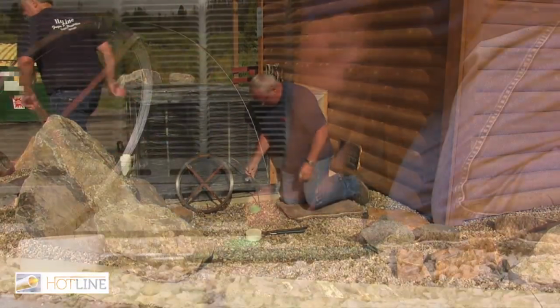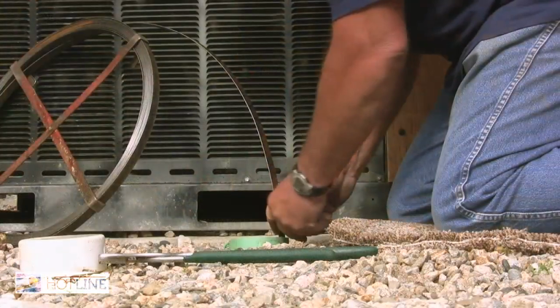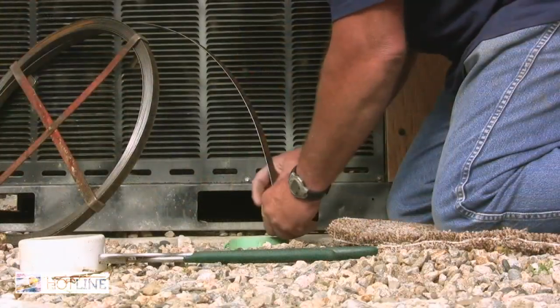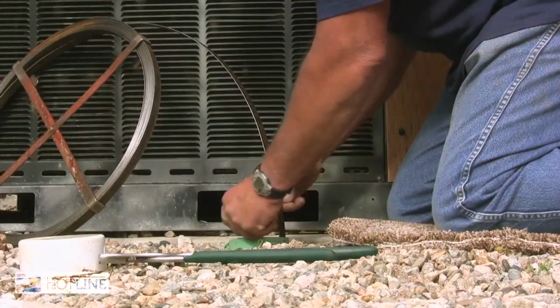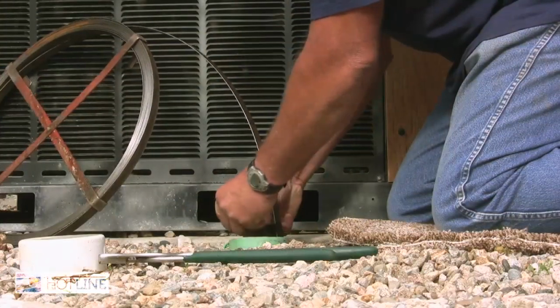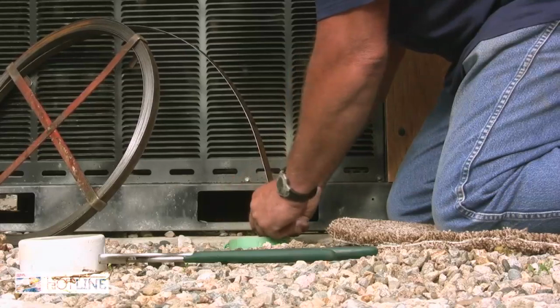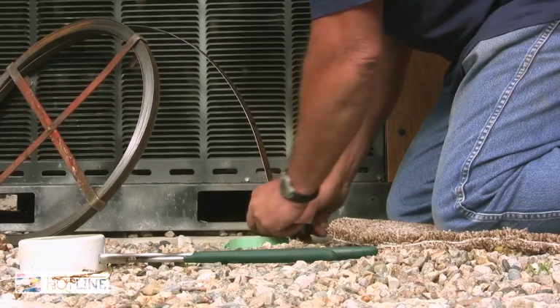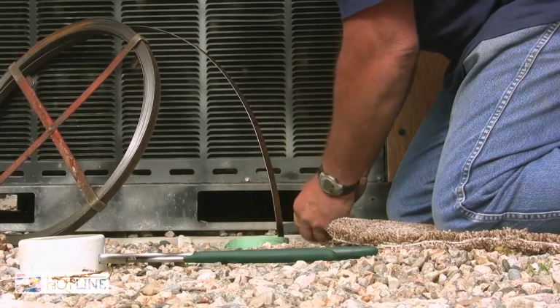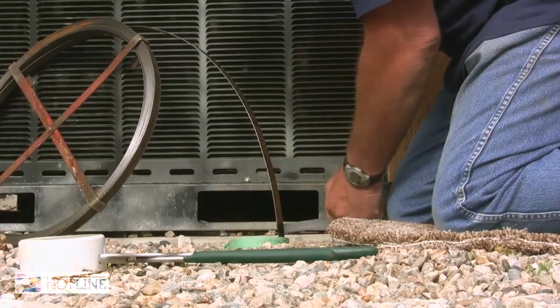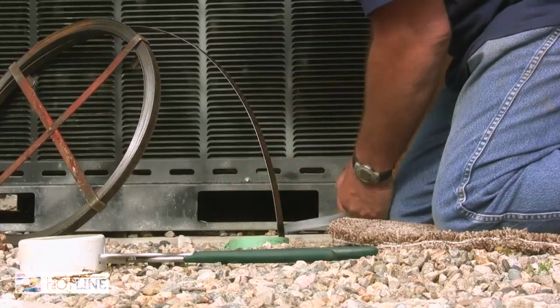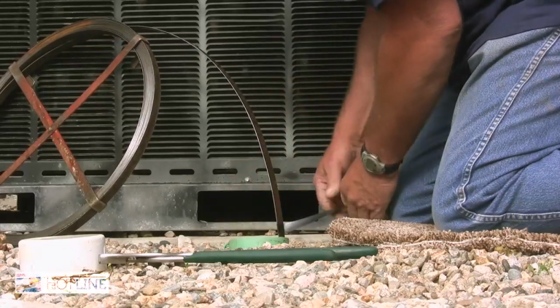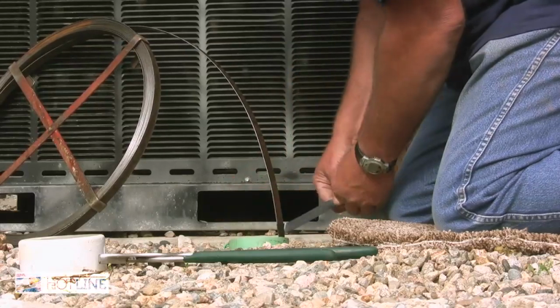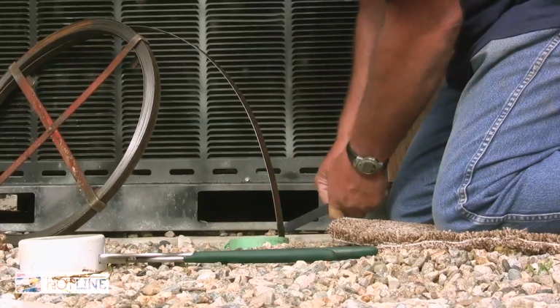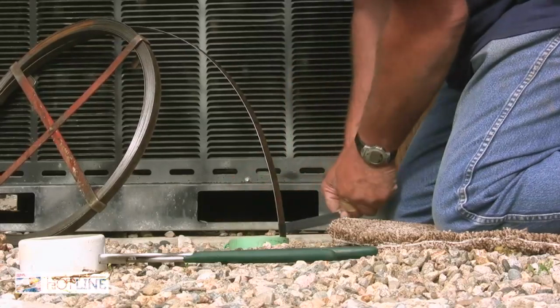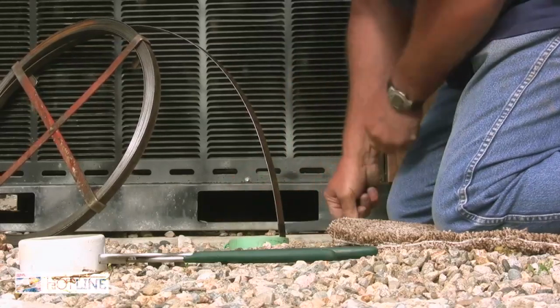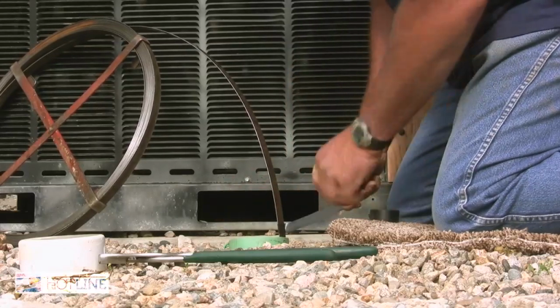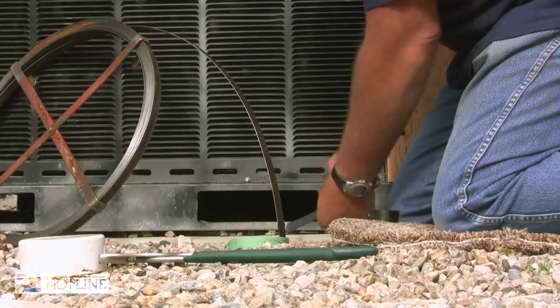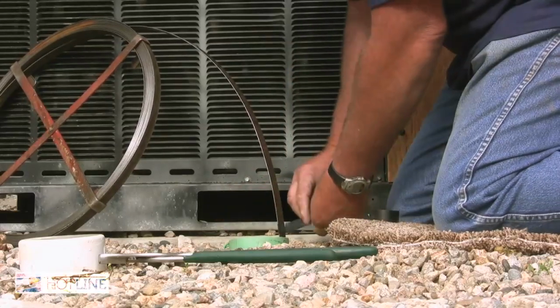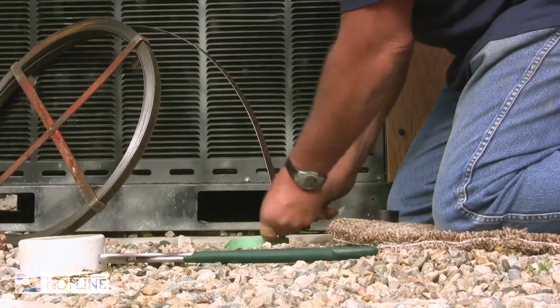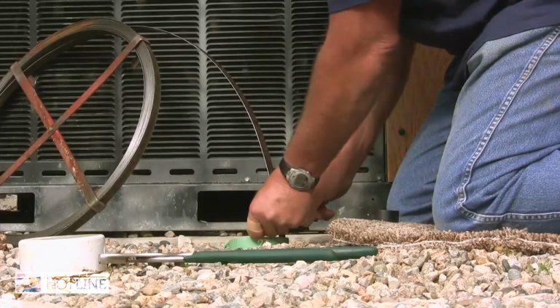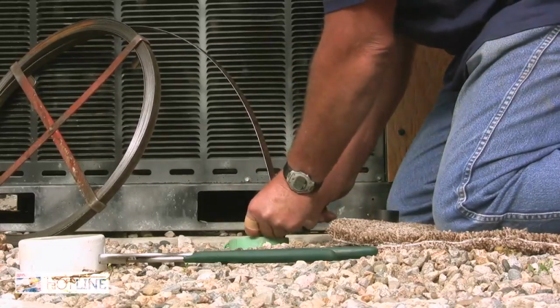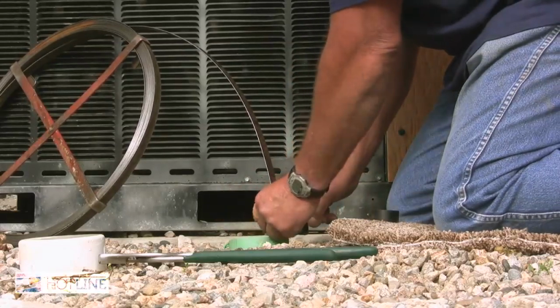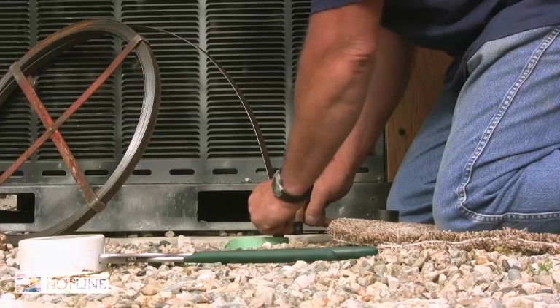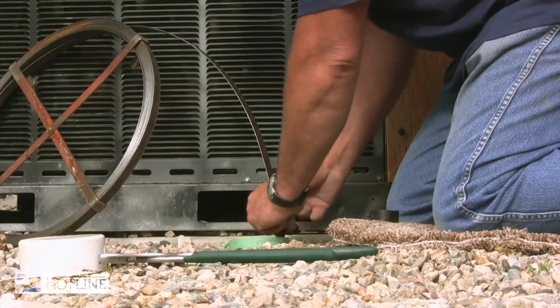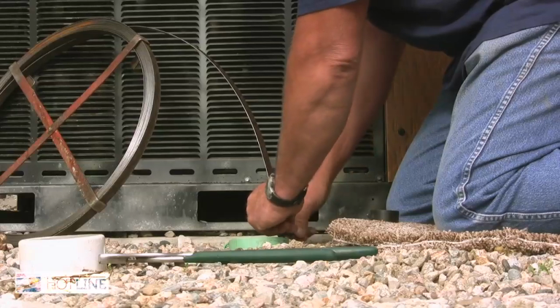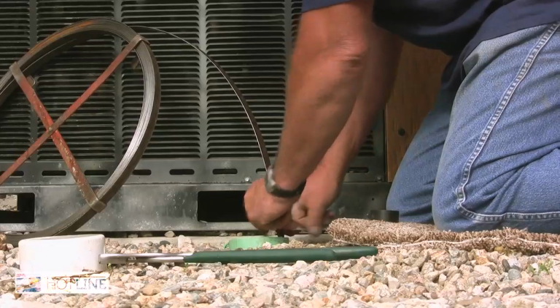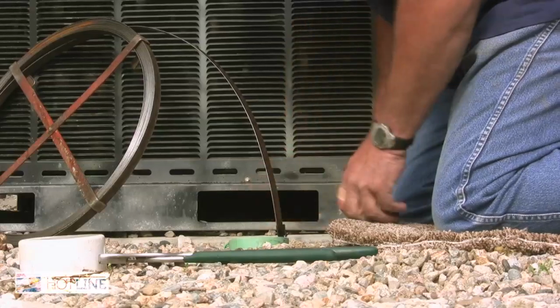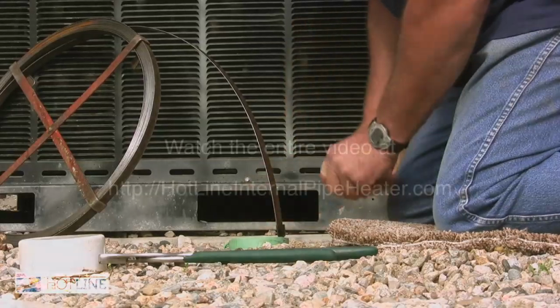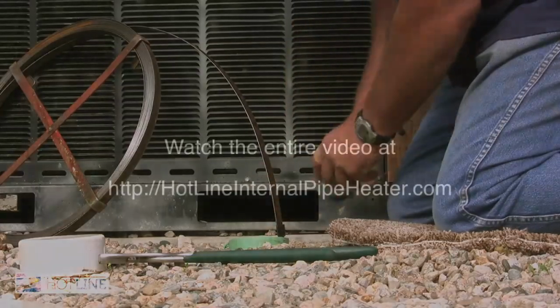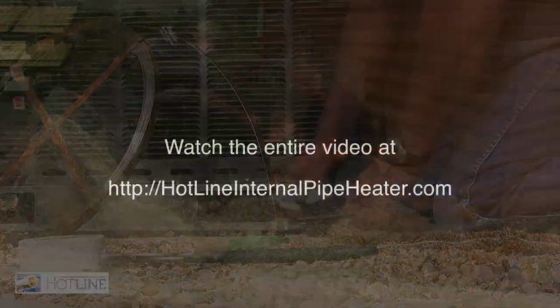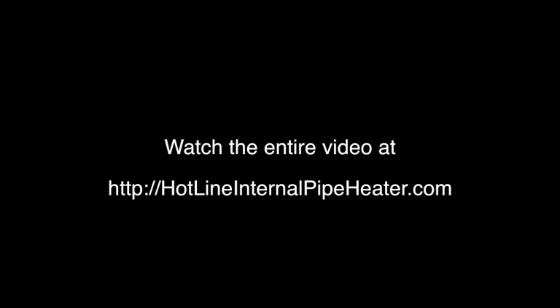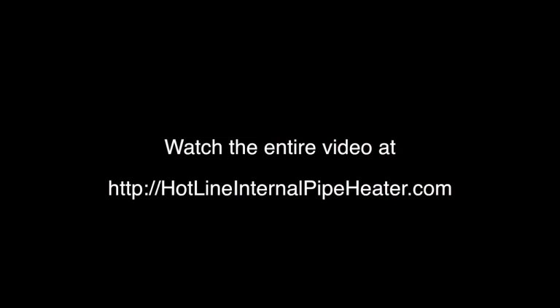So we'll mark this with tape, pull it back out, and that's our length that we'll judge the length of the hotline off from.